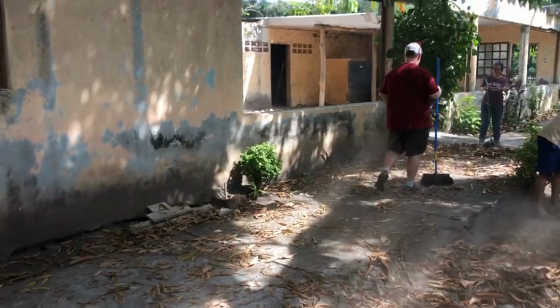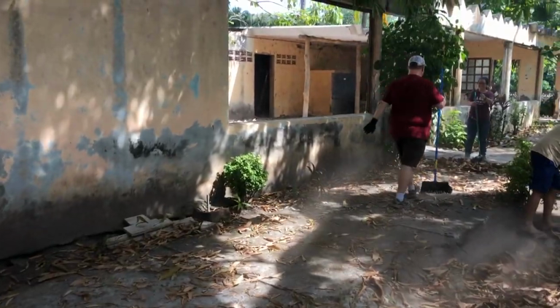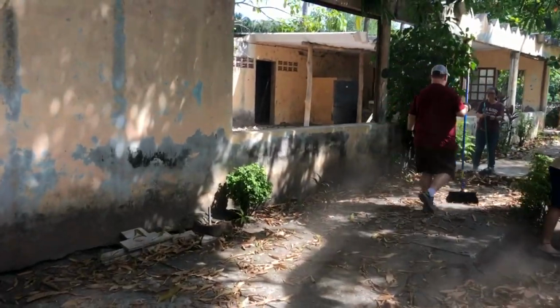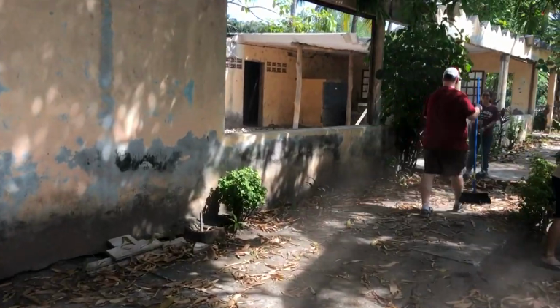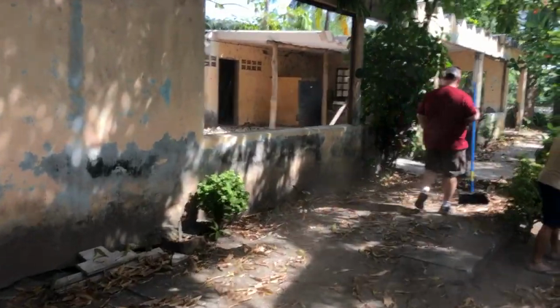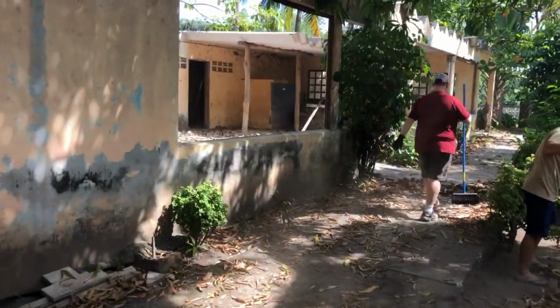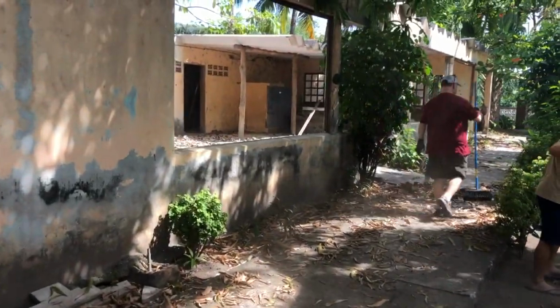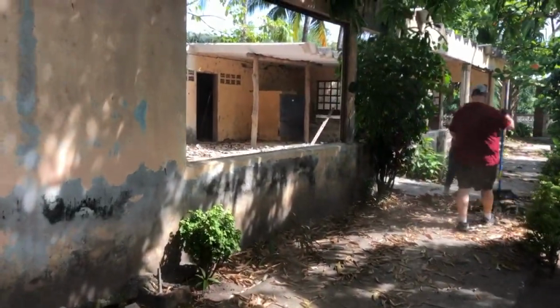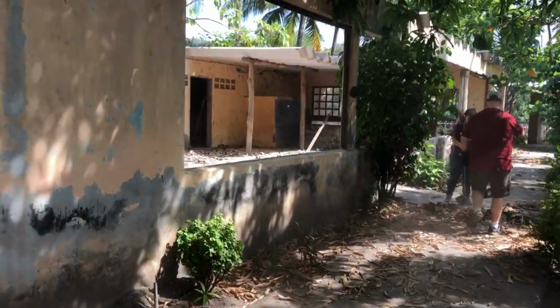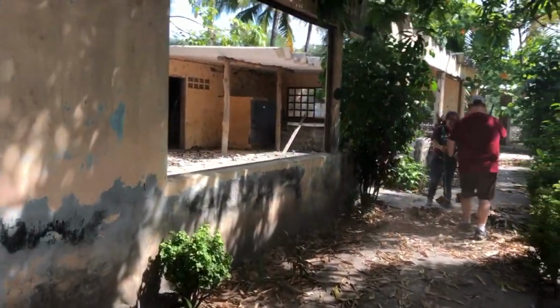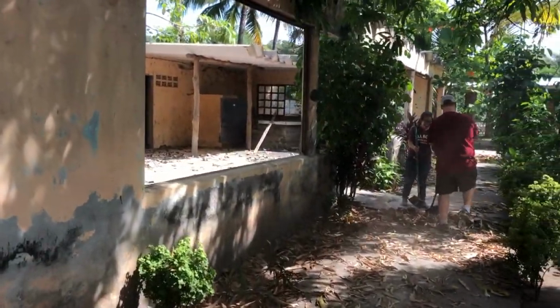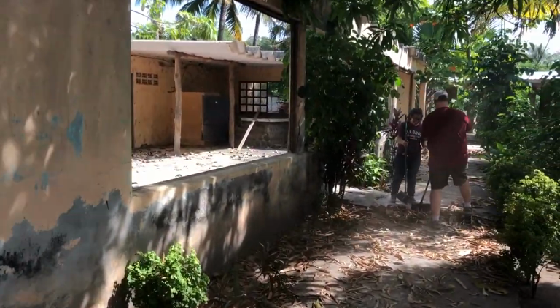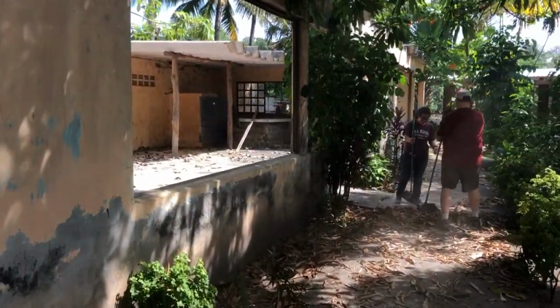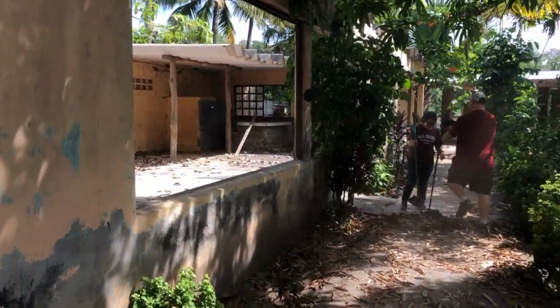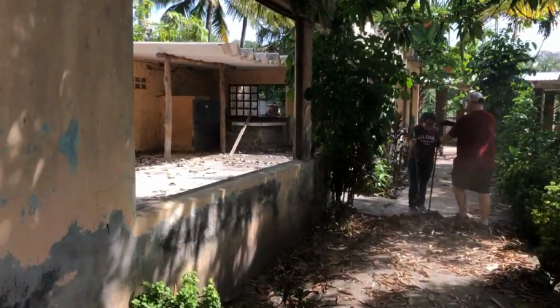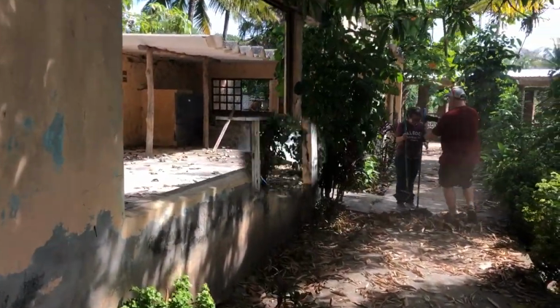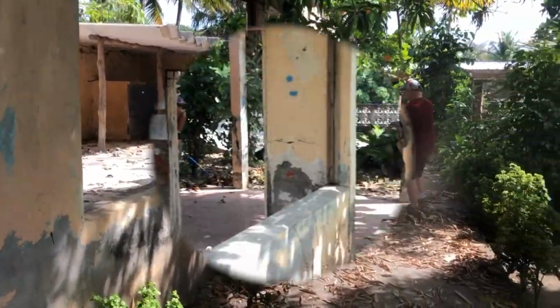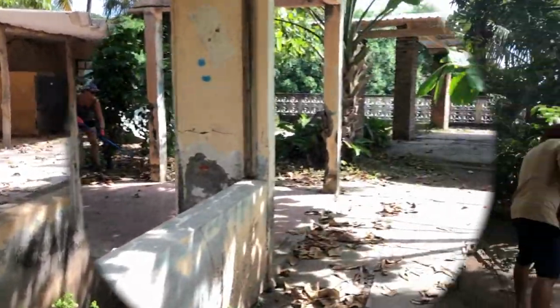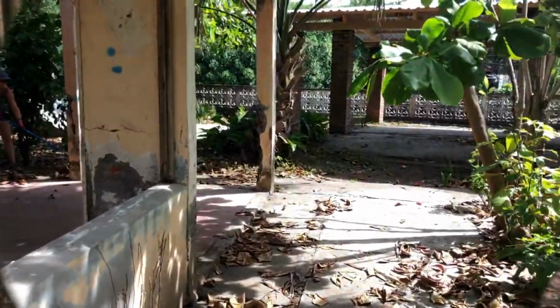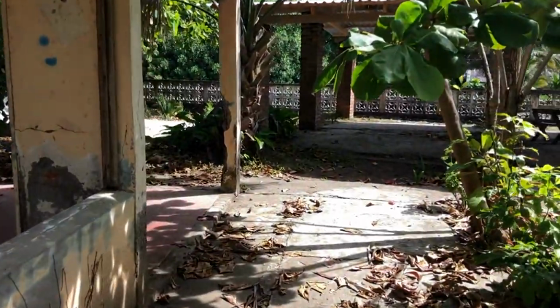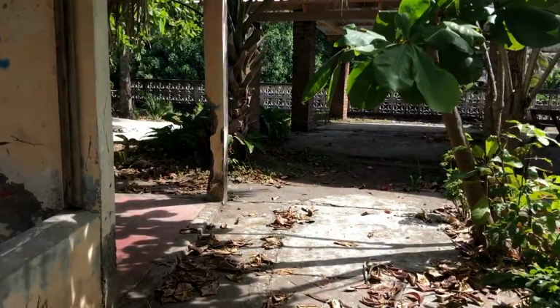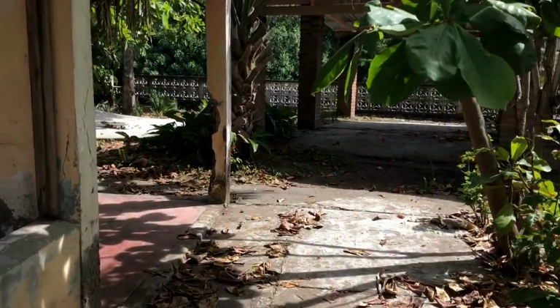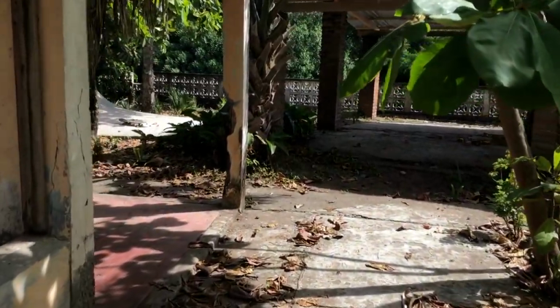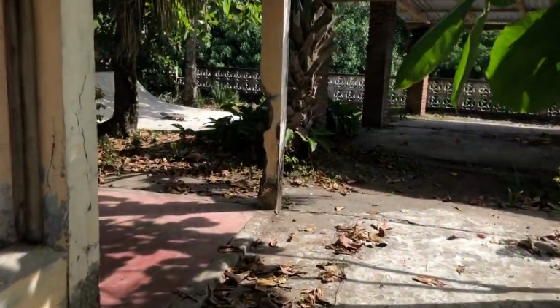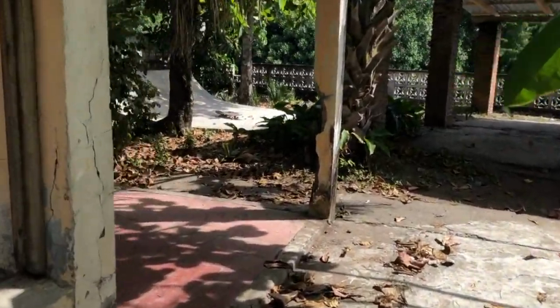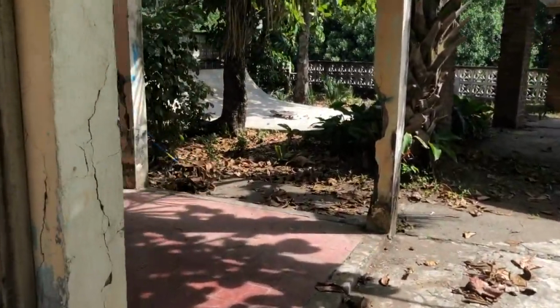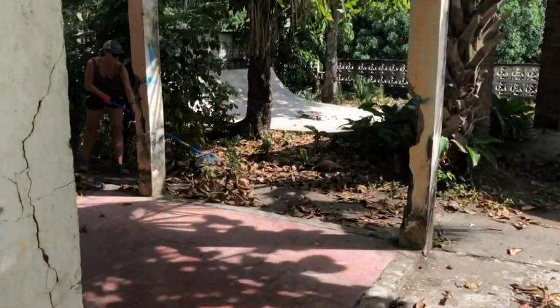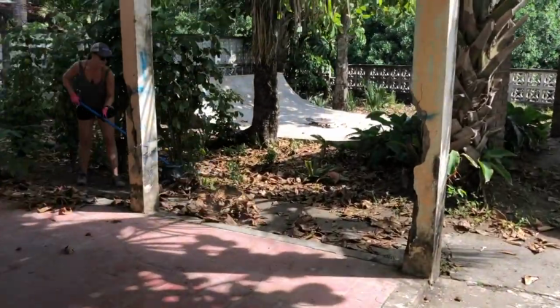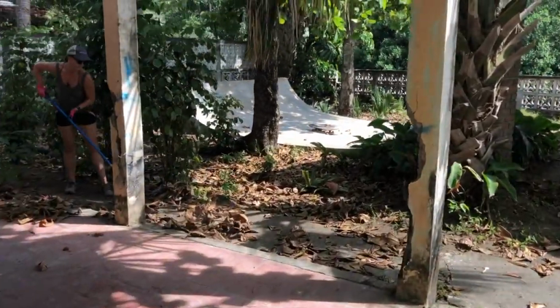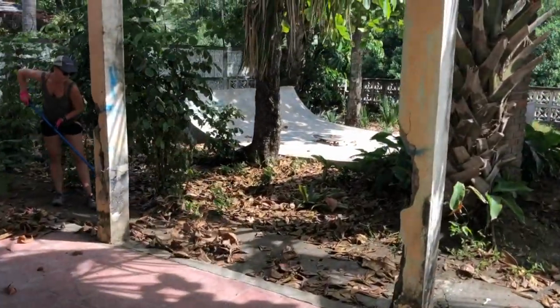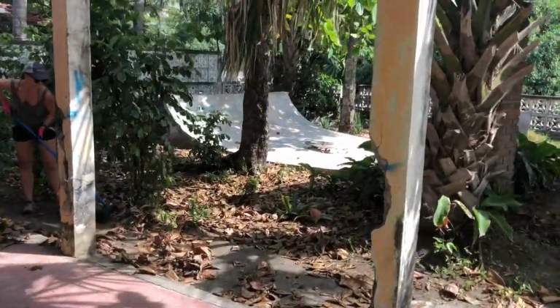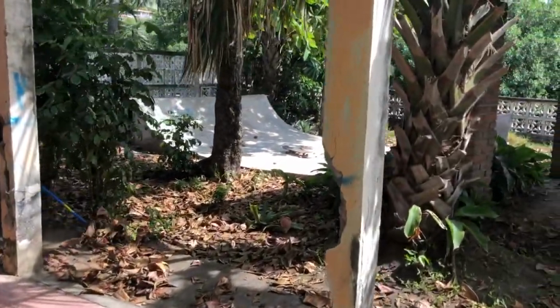This is an old house that the owner has agreed to allow them to use. They've now built a skateboard ramp here.